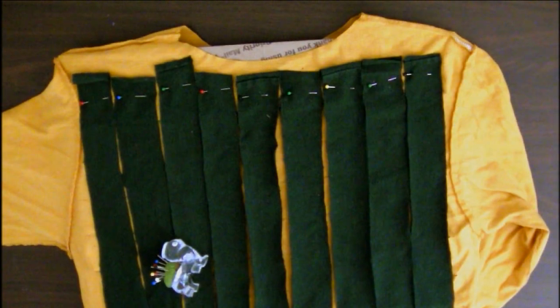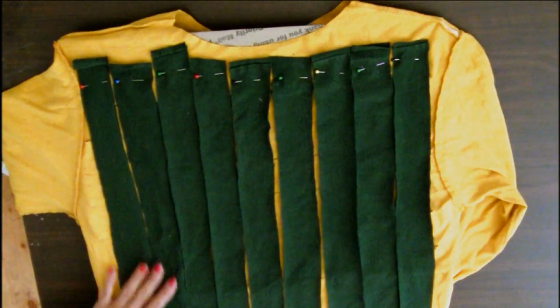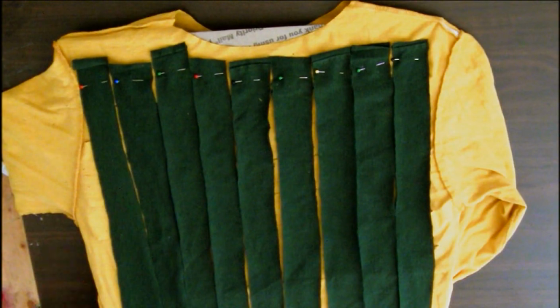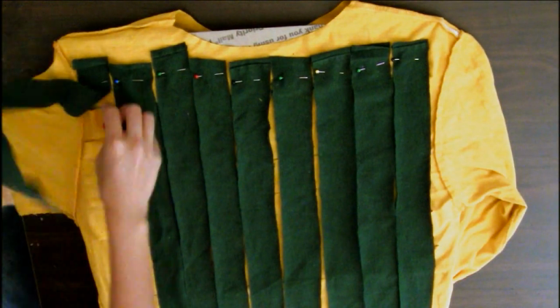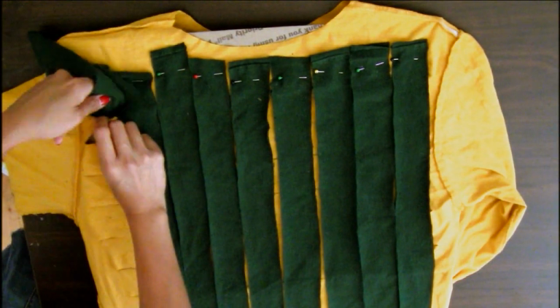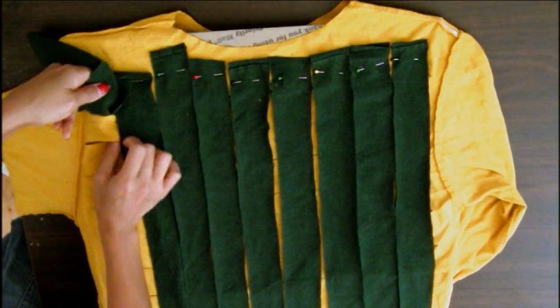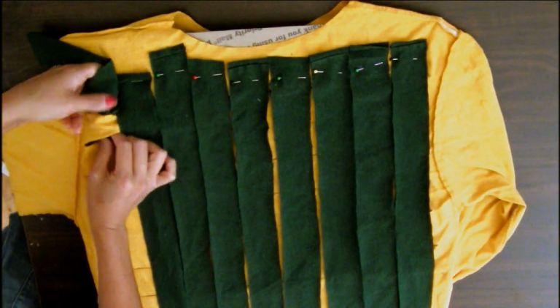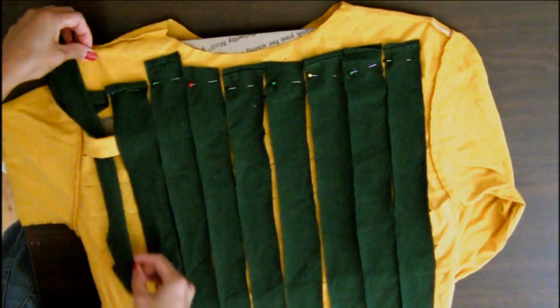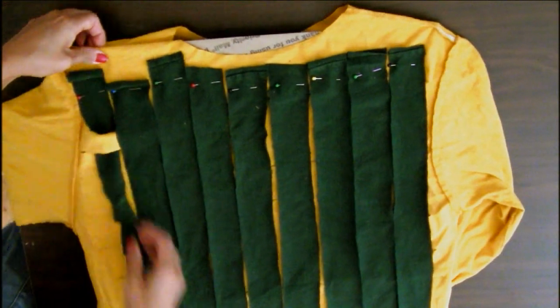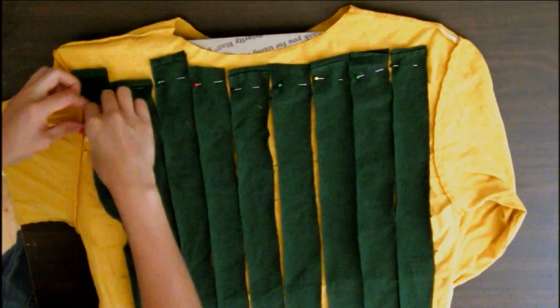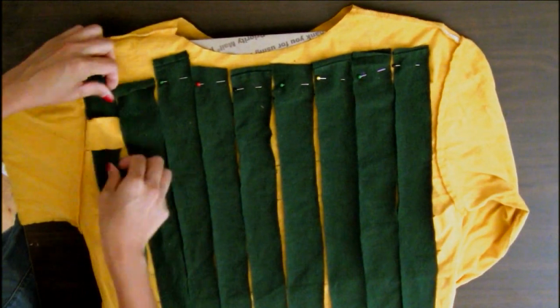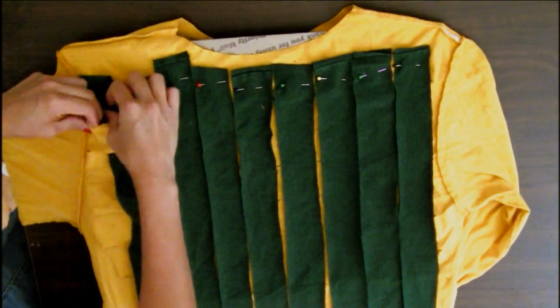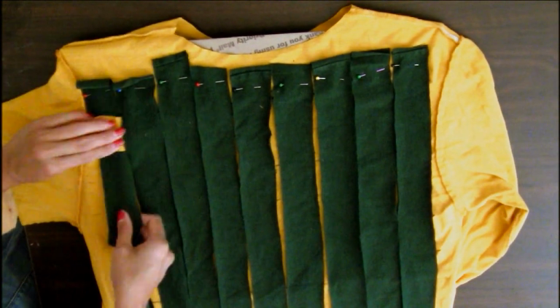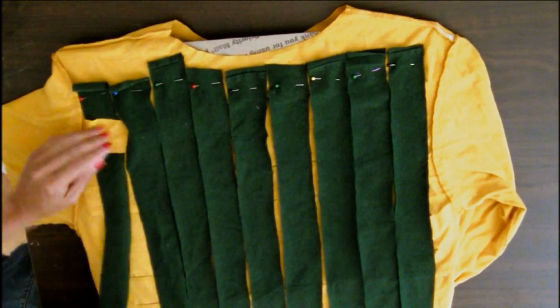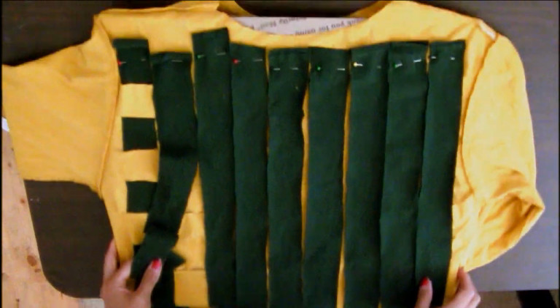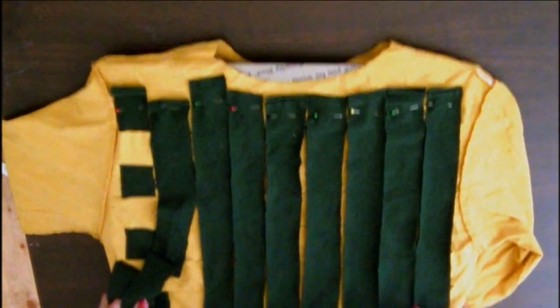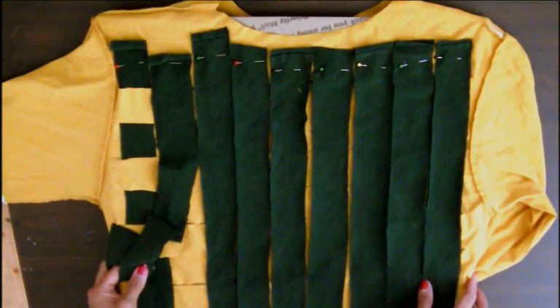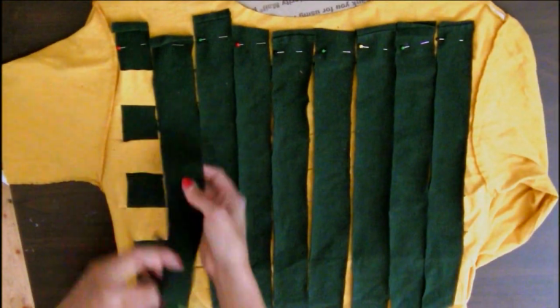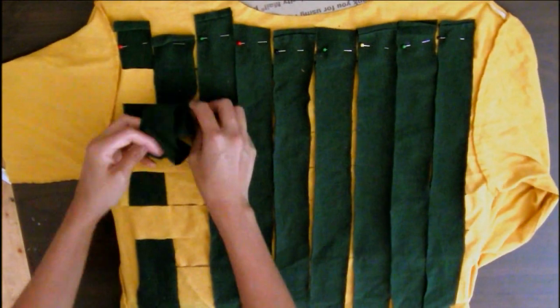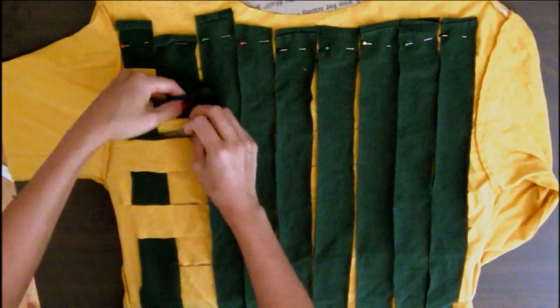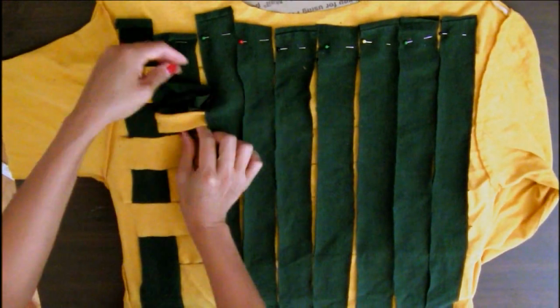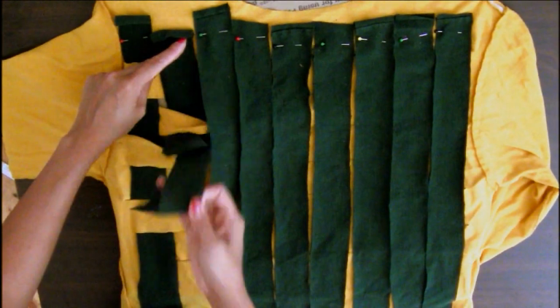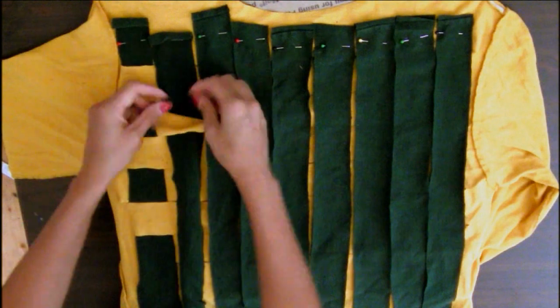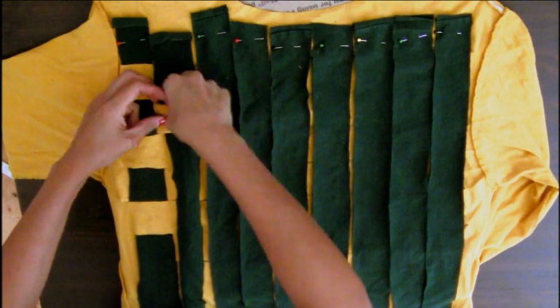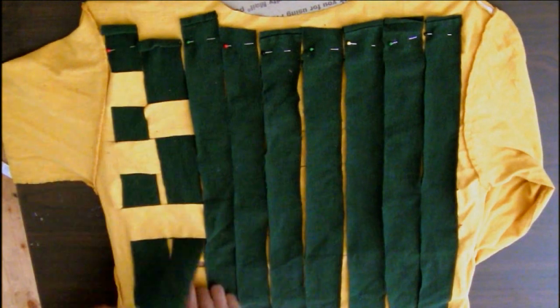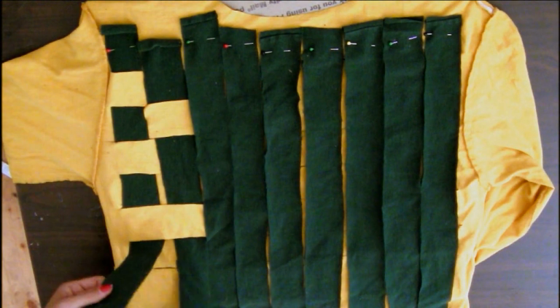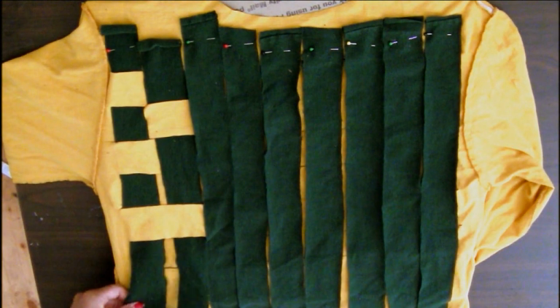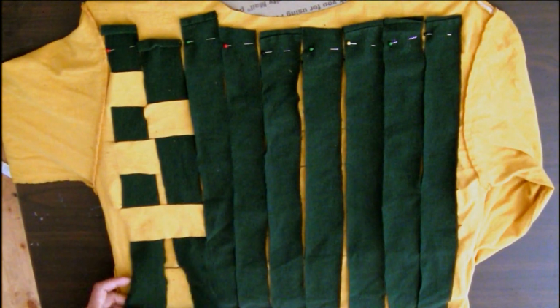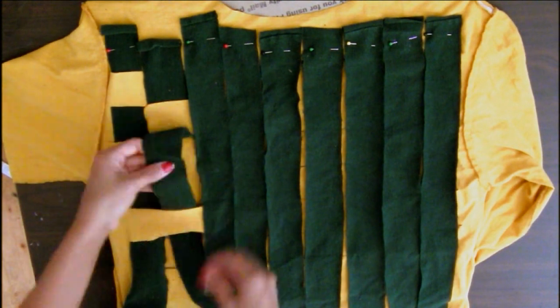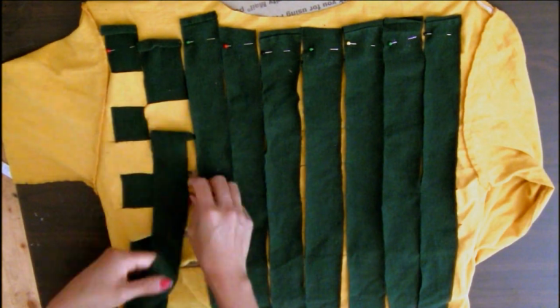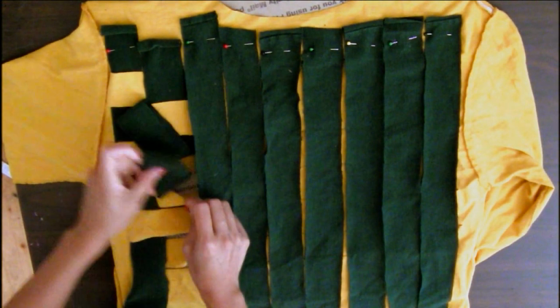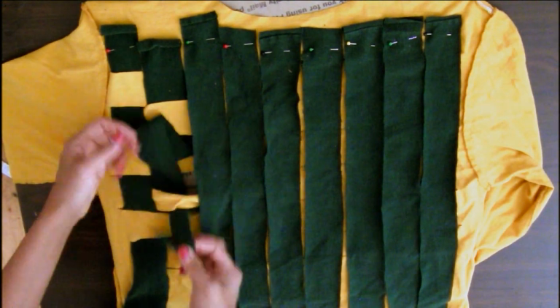Now you're ready to weave. Start with the first green strip by going under the first yellow strip. Now start the second green strip by going over the first yellow strip and so on.